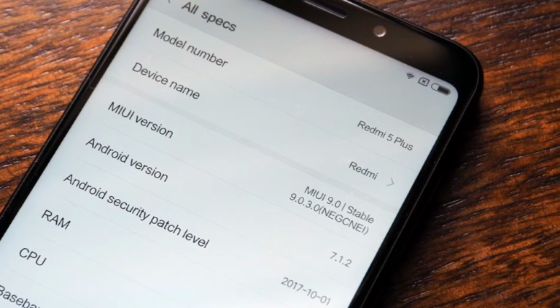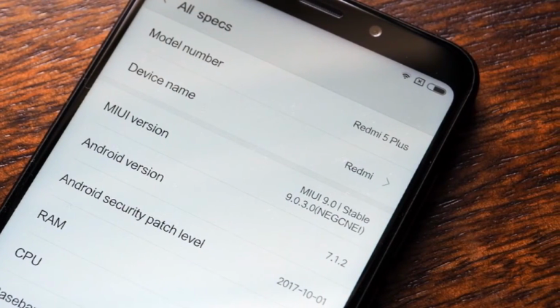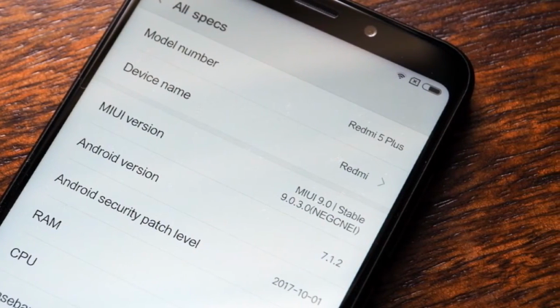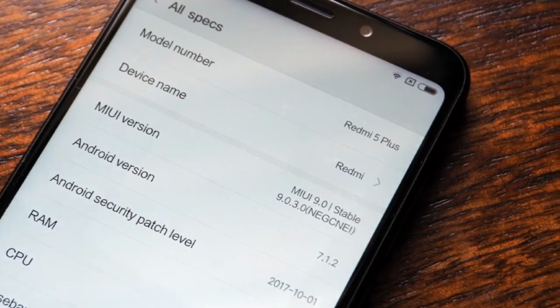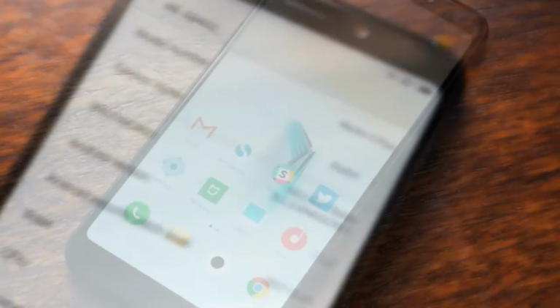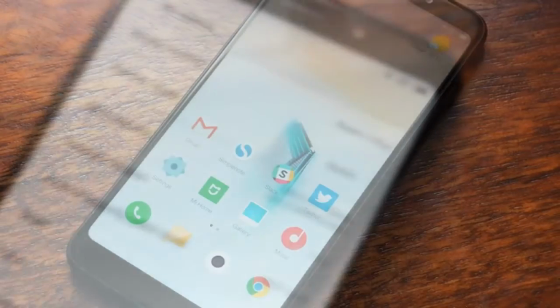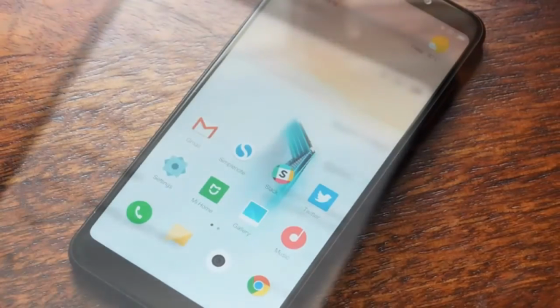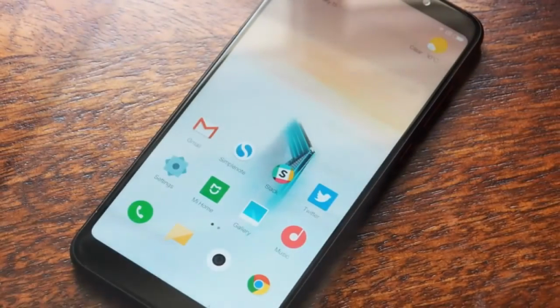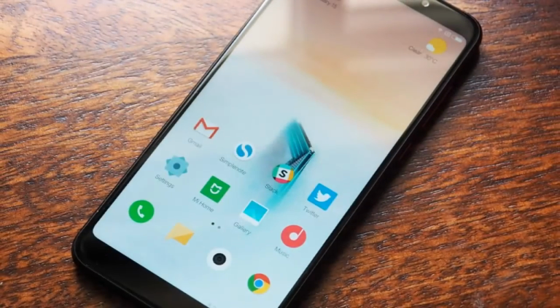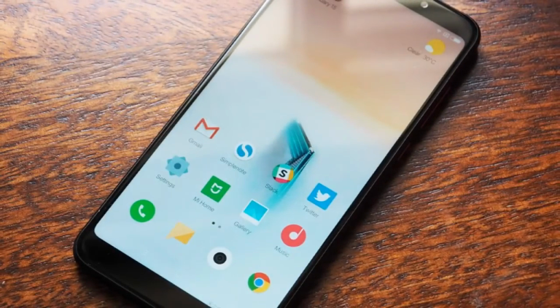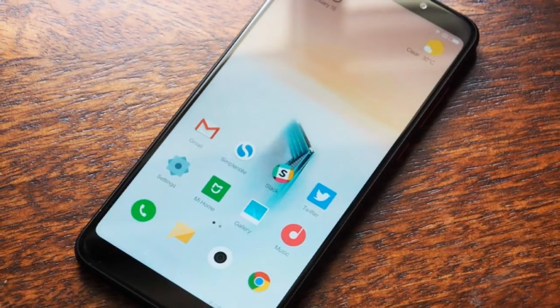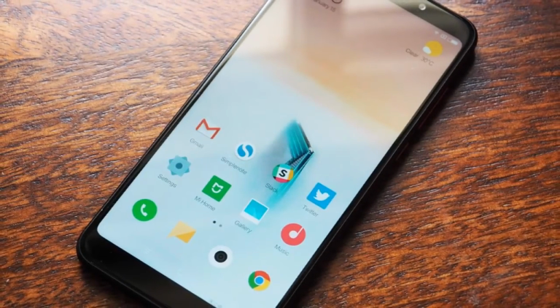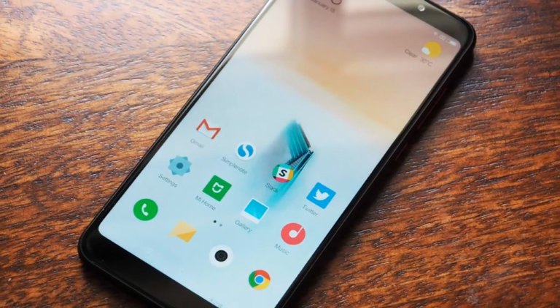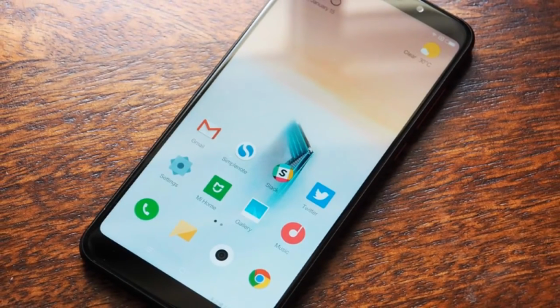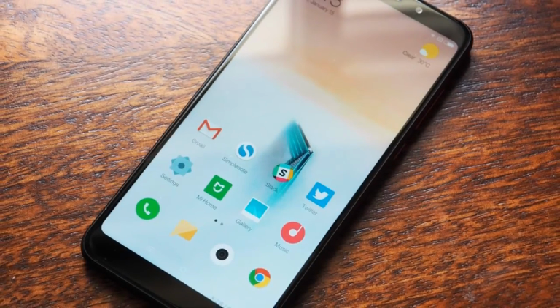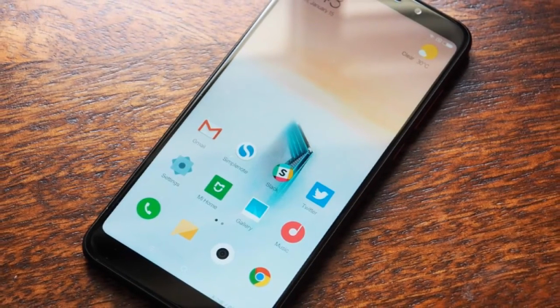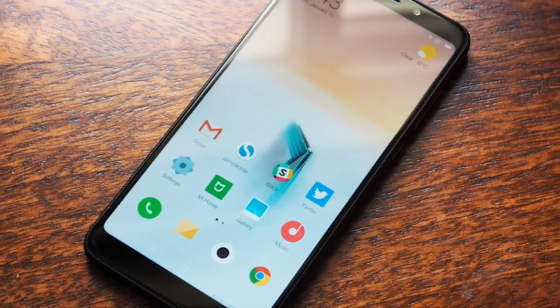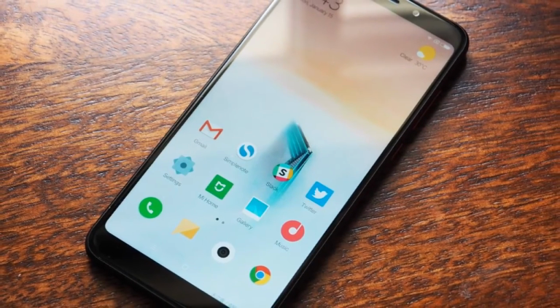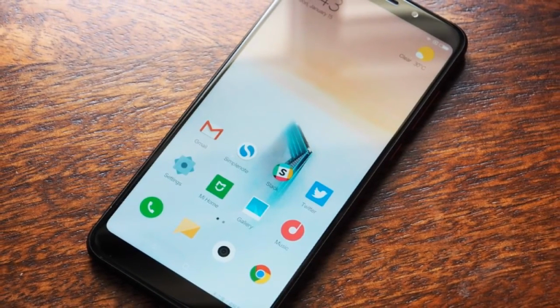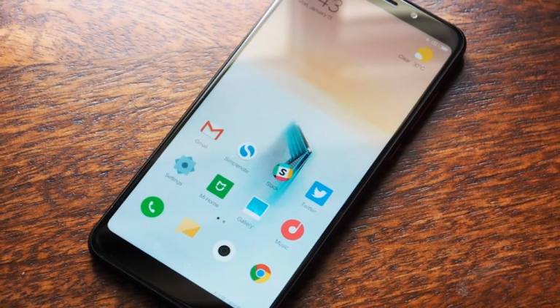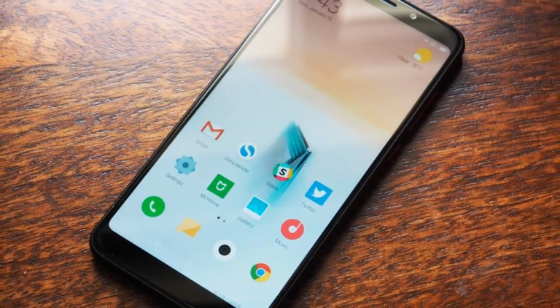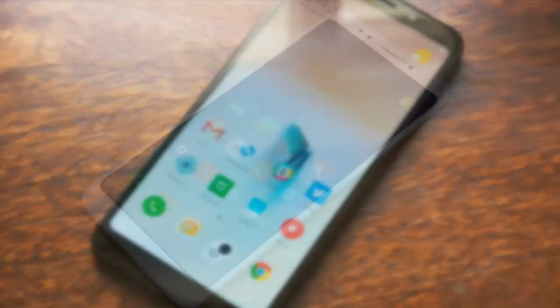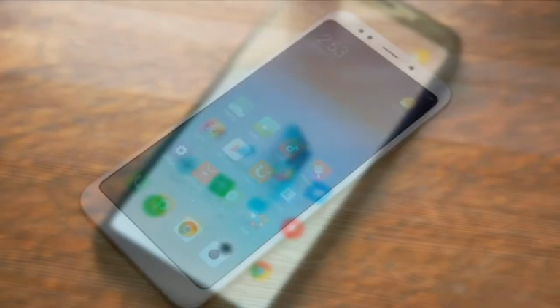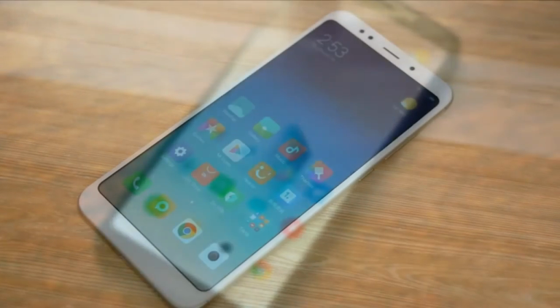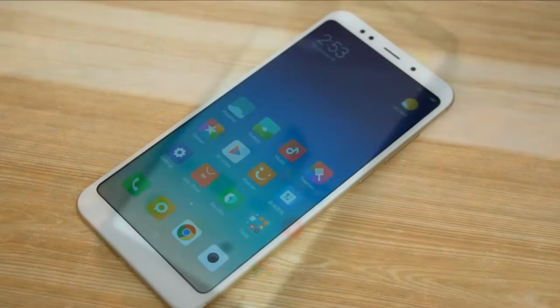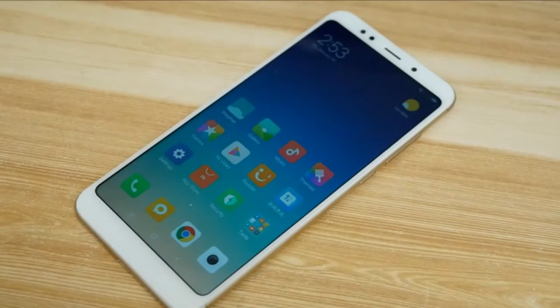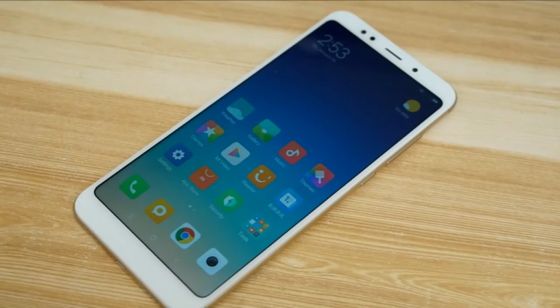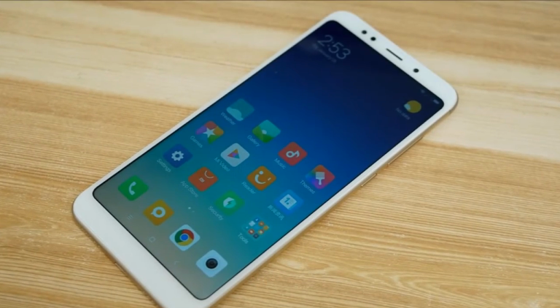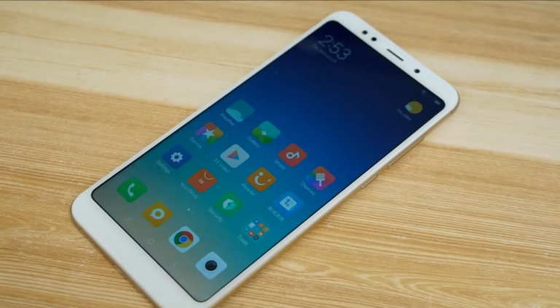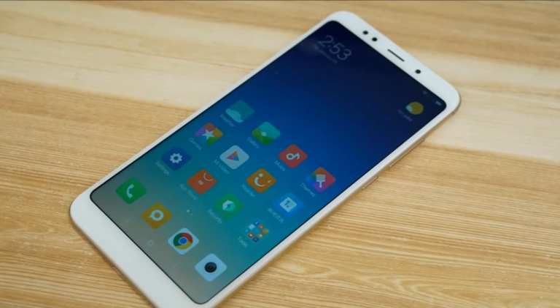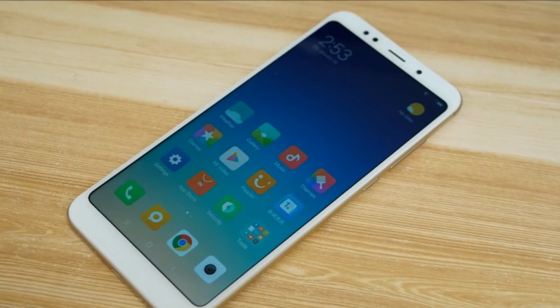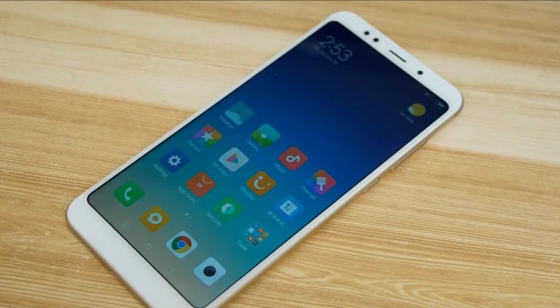As far as the cameras are concerned, the Xiaomi Redmi 5 Plus packs a 12-megapixel primary camera on the rear and a 5-megapixel front shooter for selfies.